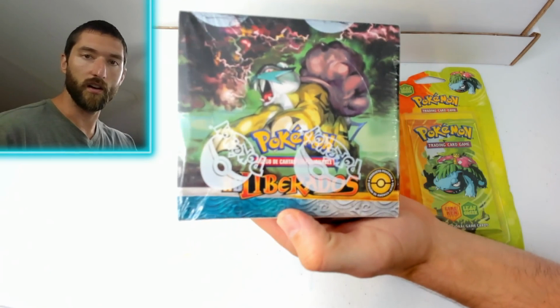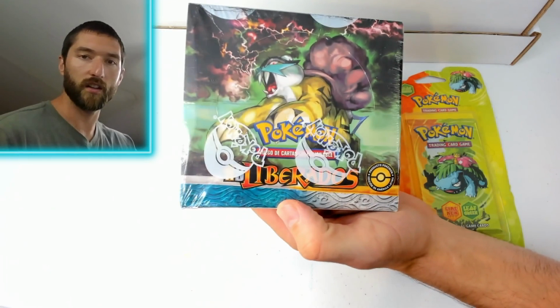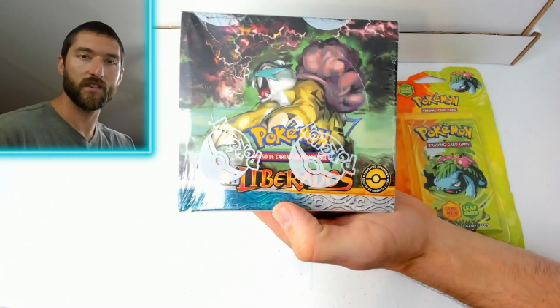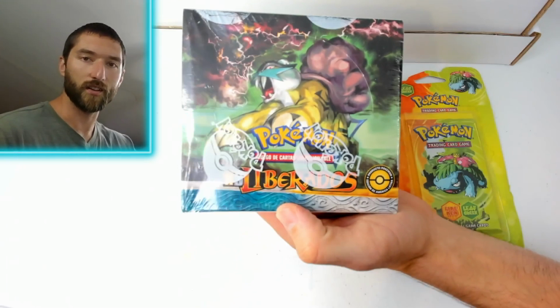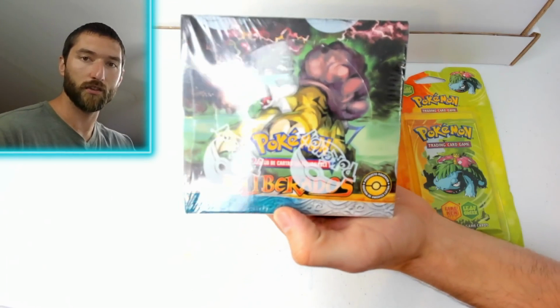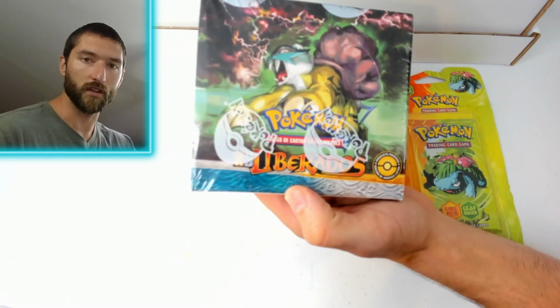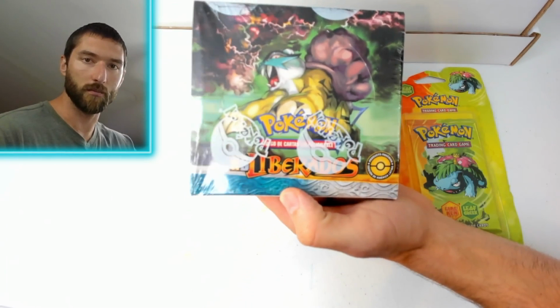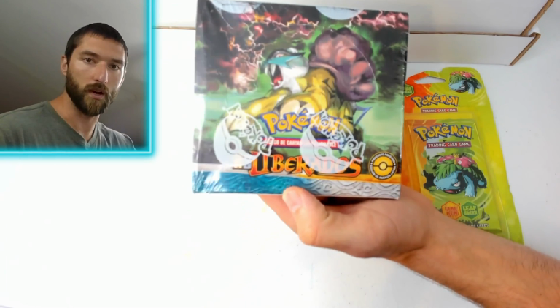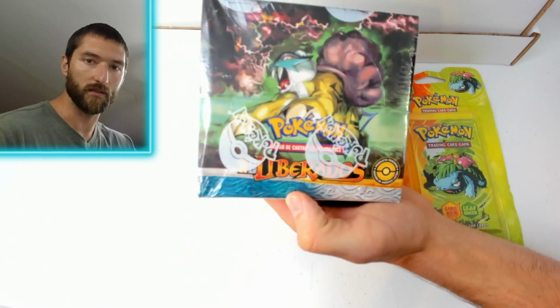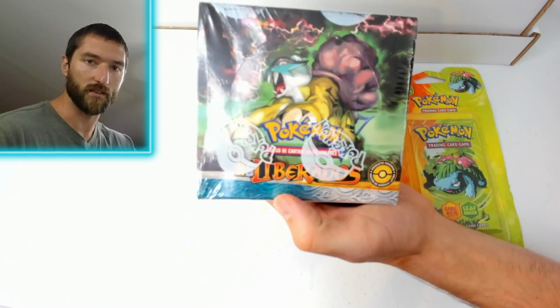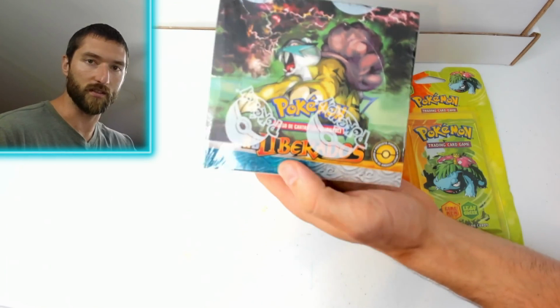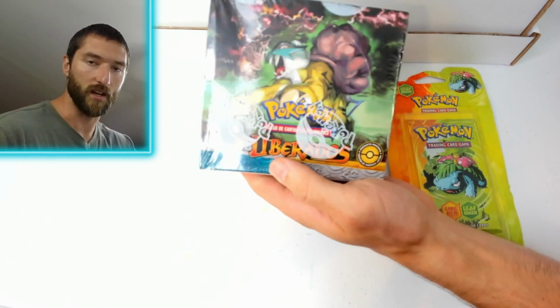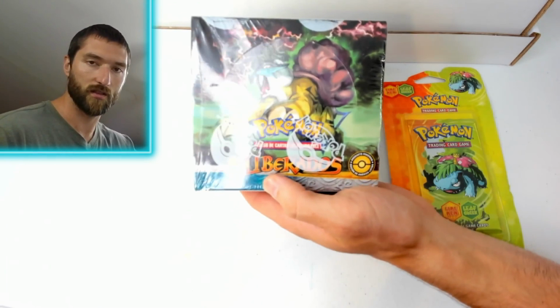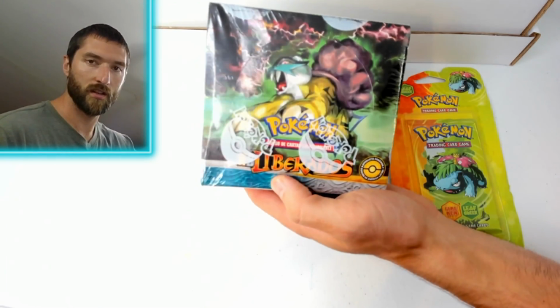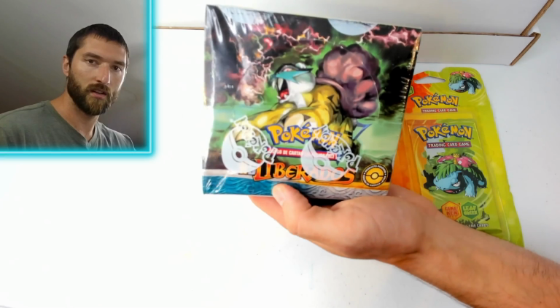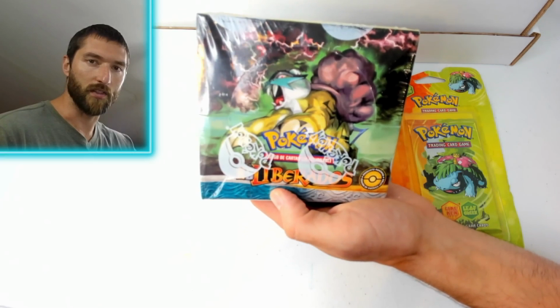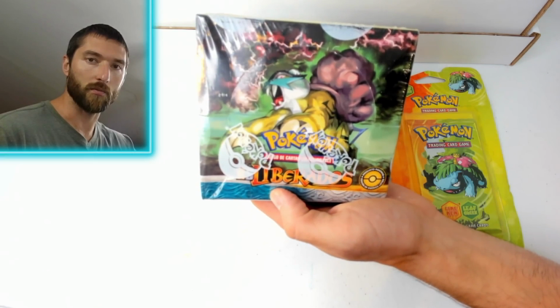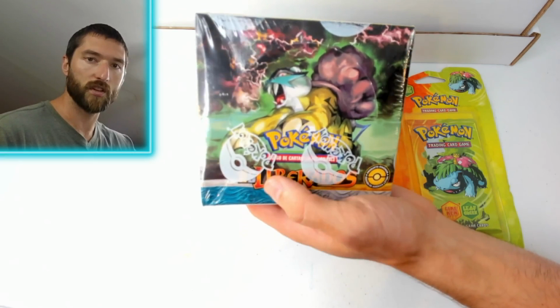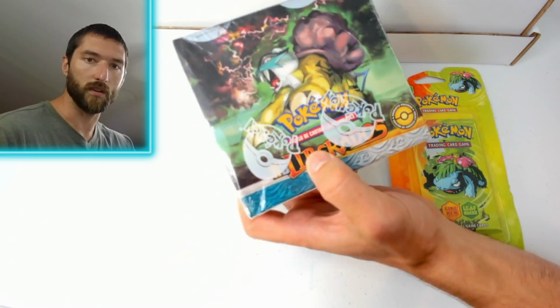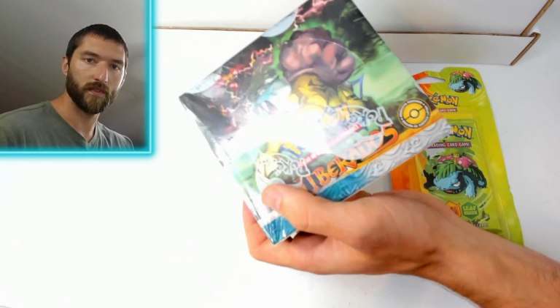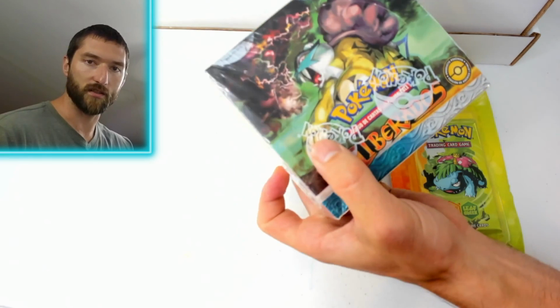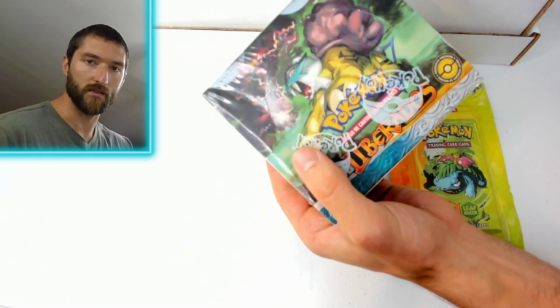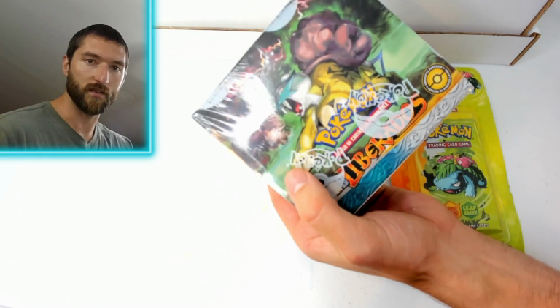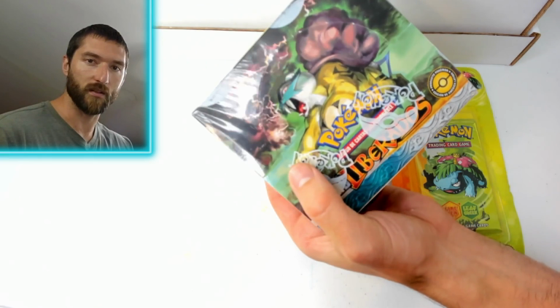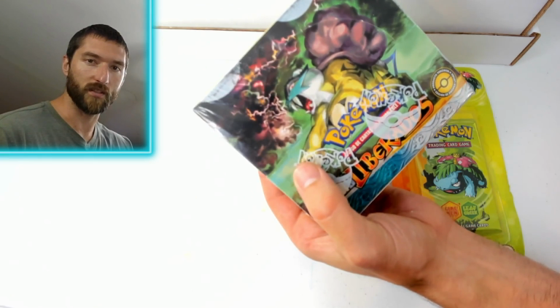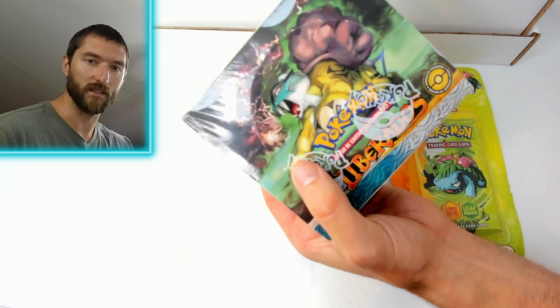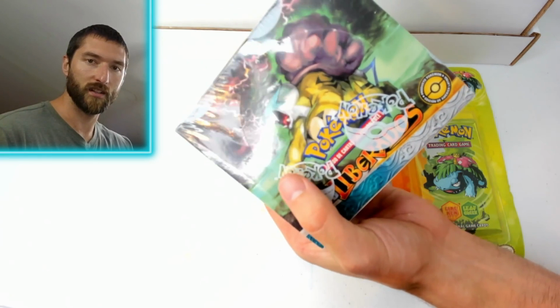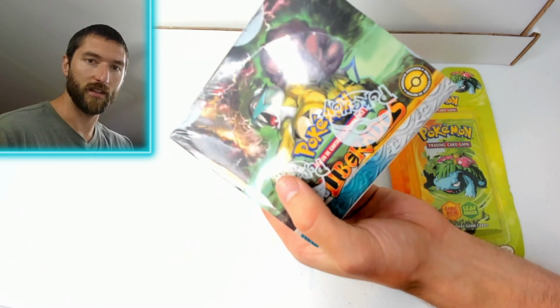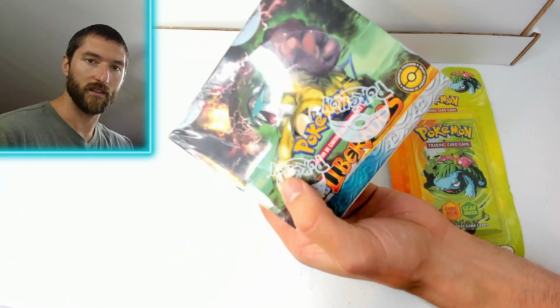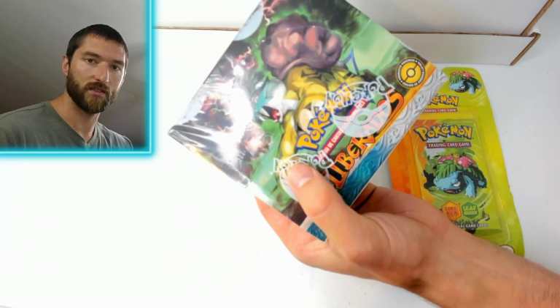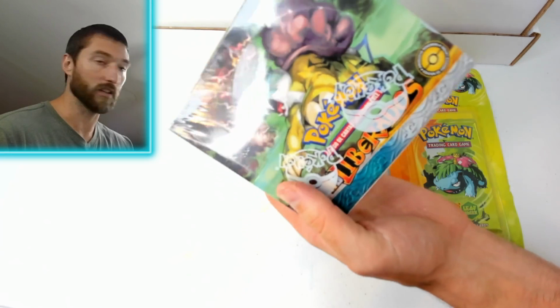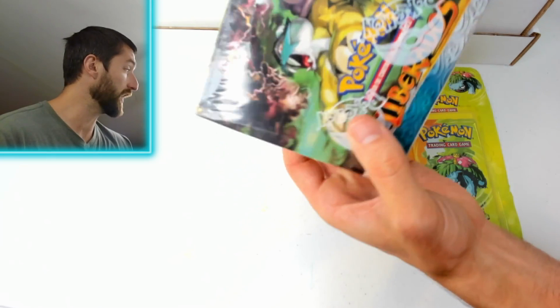We've got a HeartGold SoulSilver Unleashed booster box and this one is actually in Spanish — I thought it was Portuguese but it's actually Spanish. You can see right there where it's got the indentation on the left side.